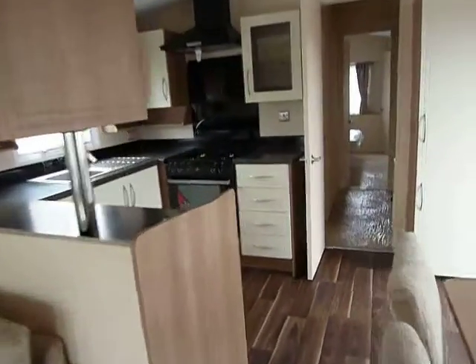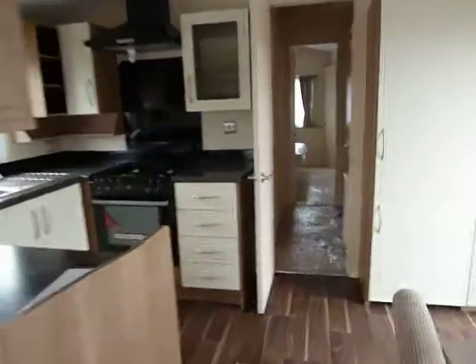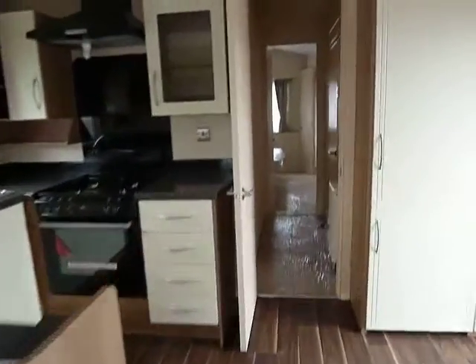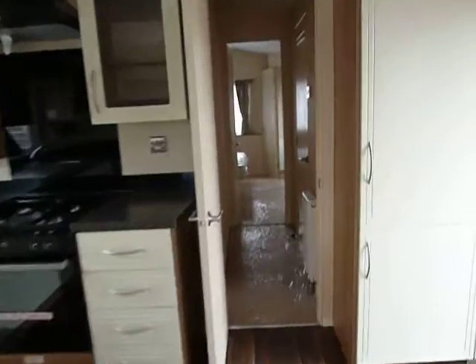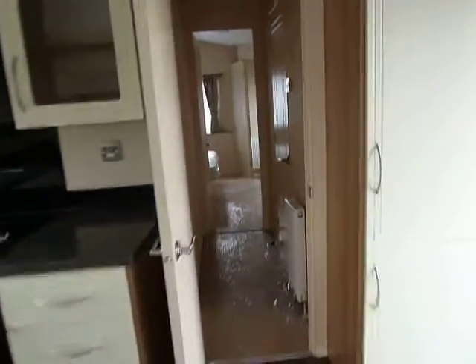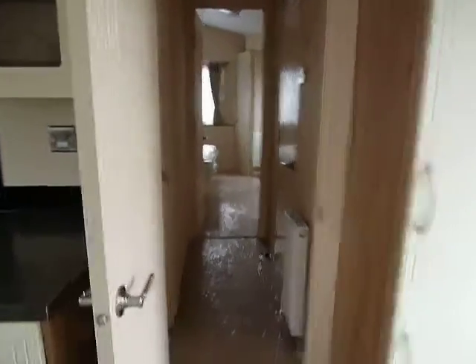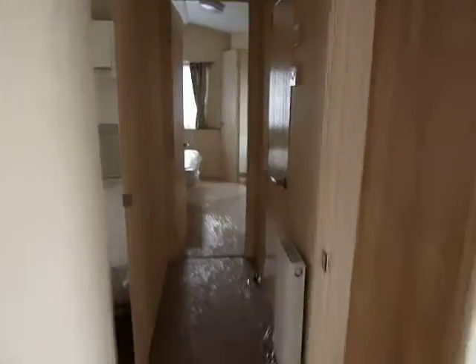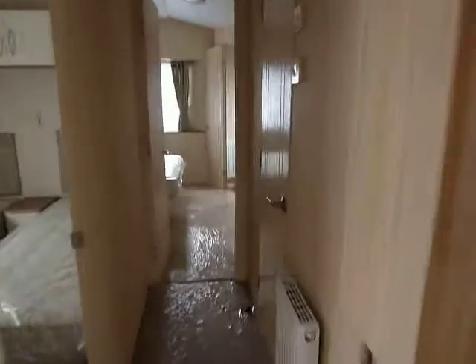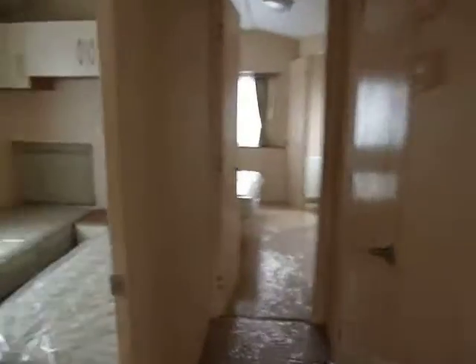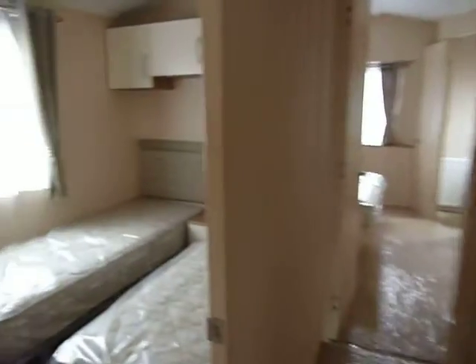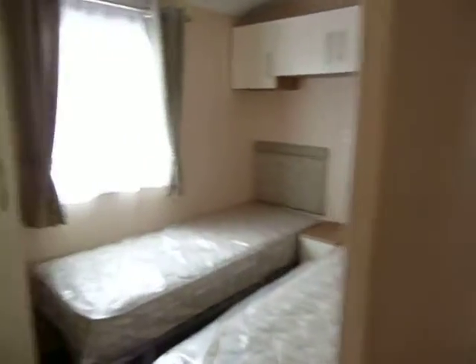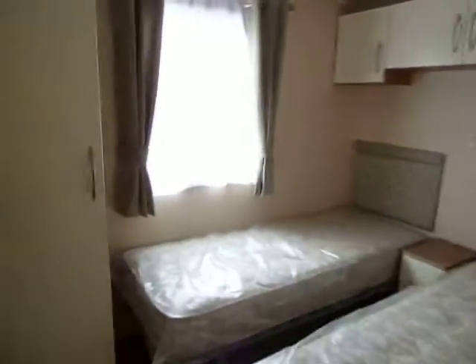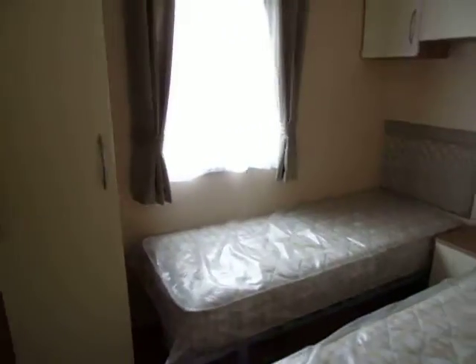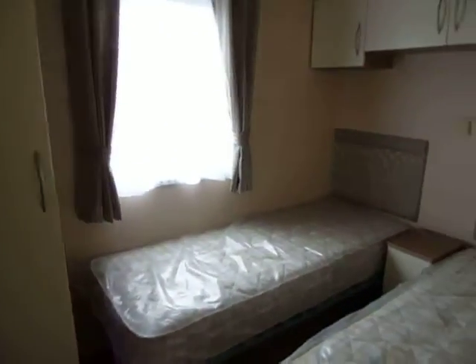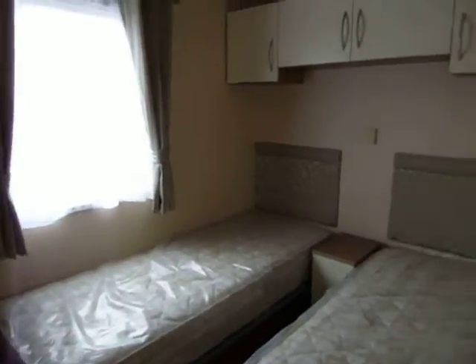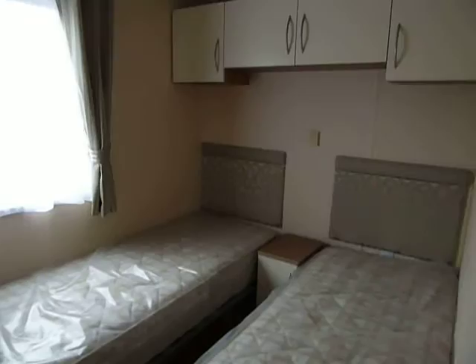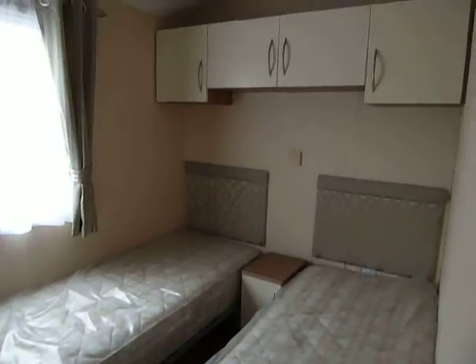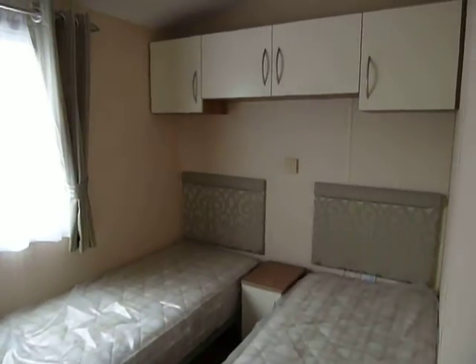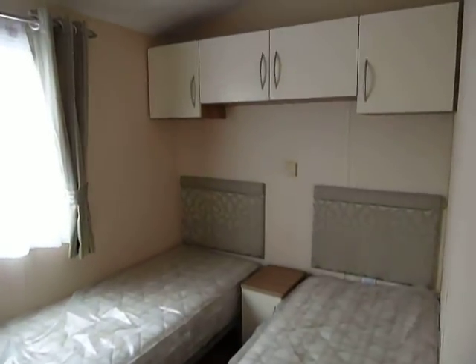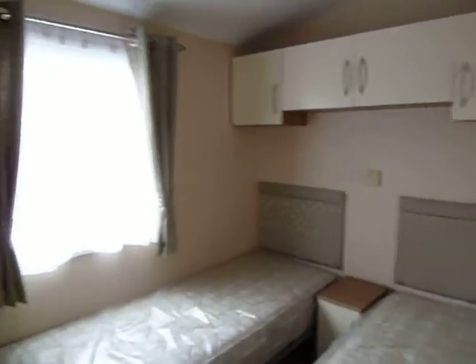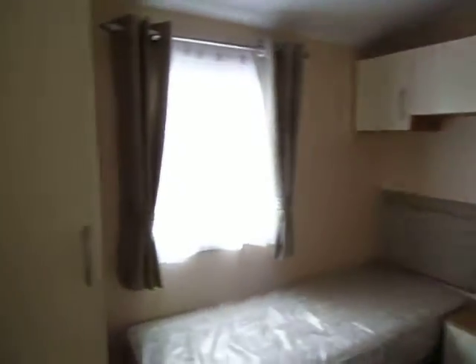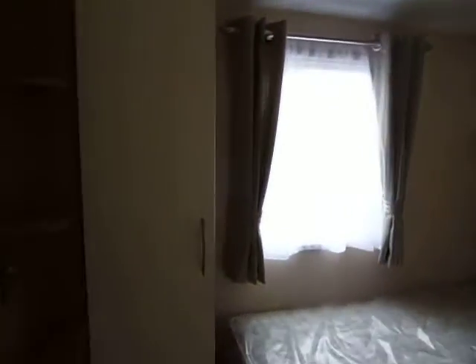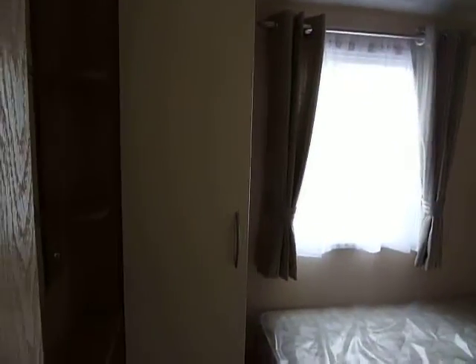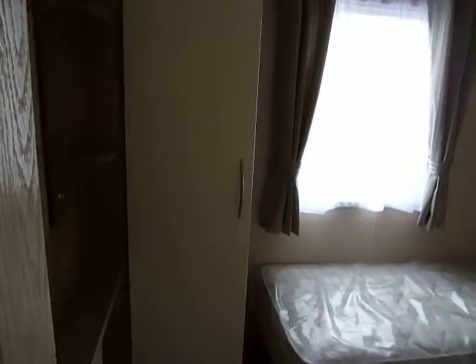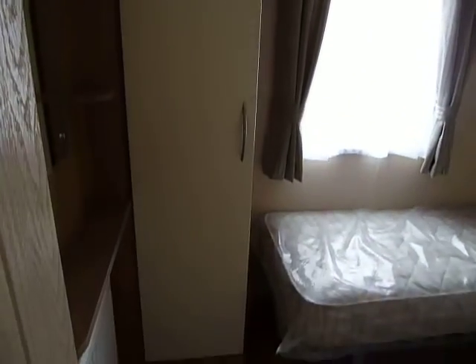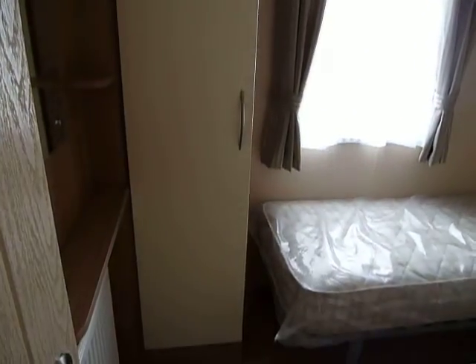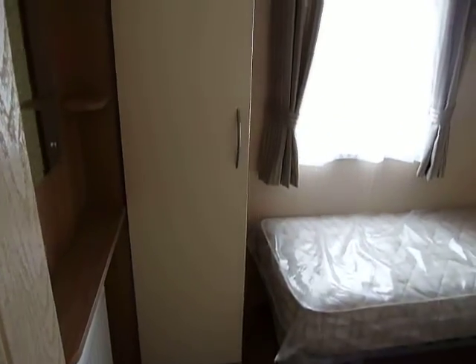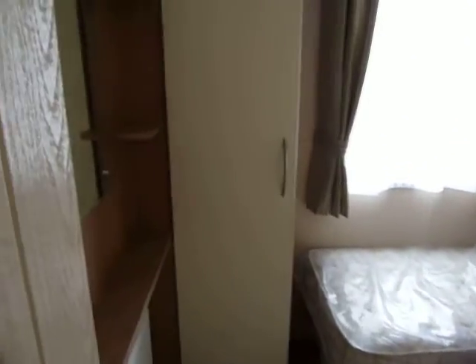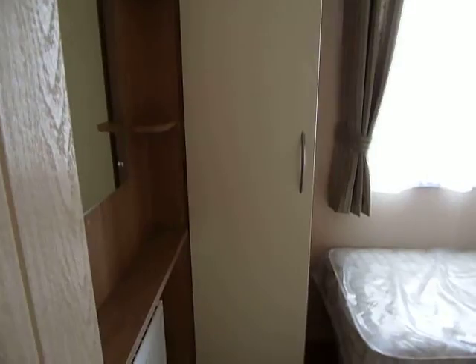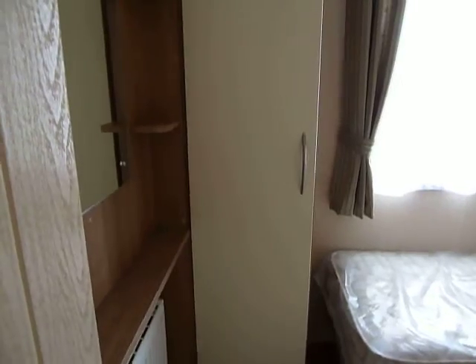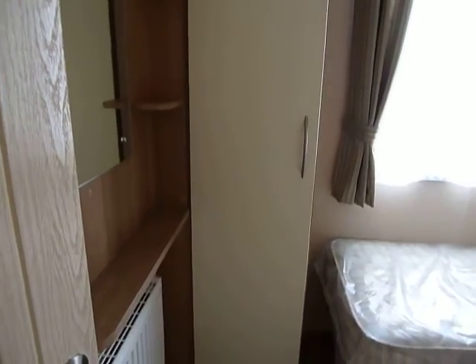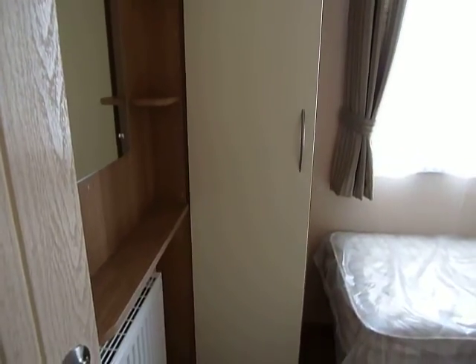As we go through to our second bedroom, there are nice headboards, overhead storage cupboards, a full-length wardrobe, and a vanity unit towards the end.